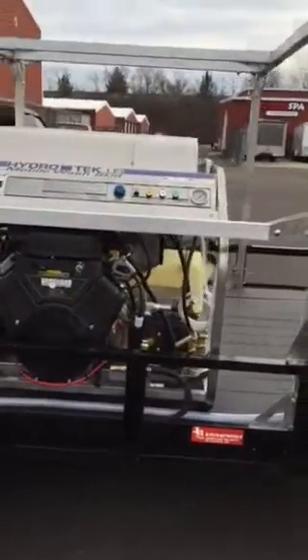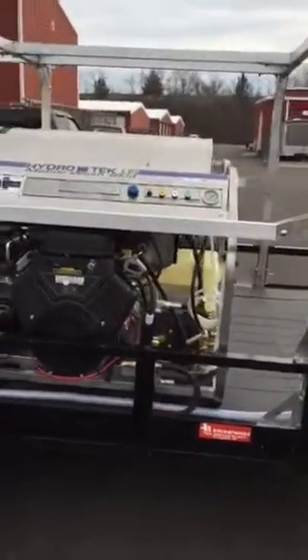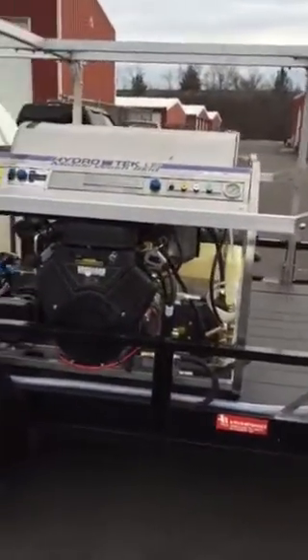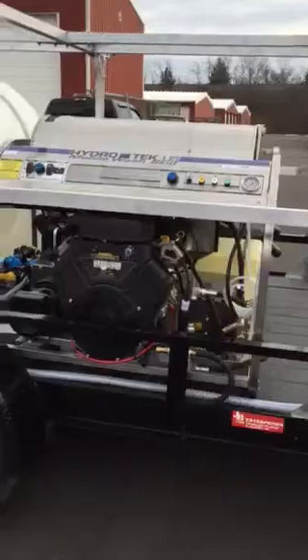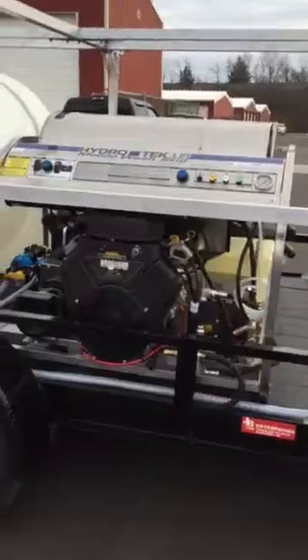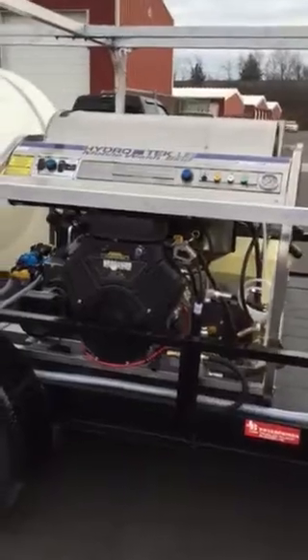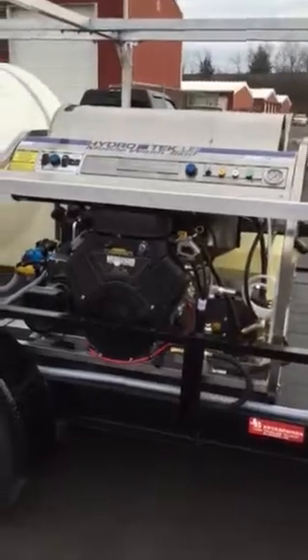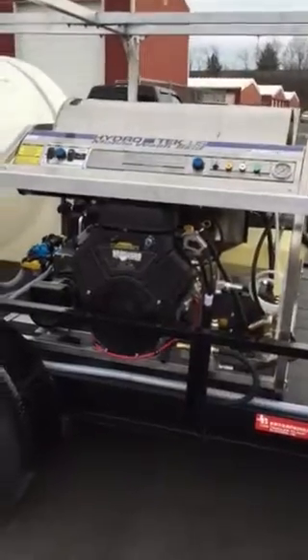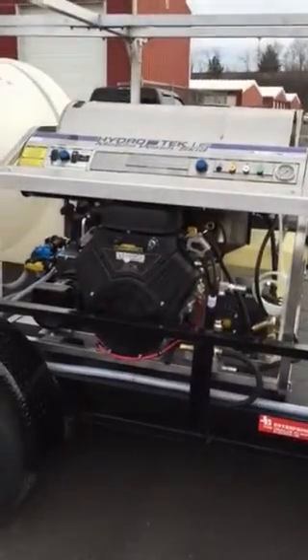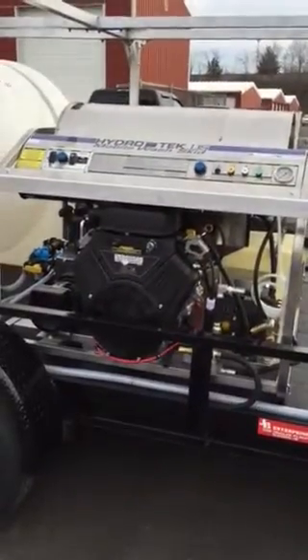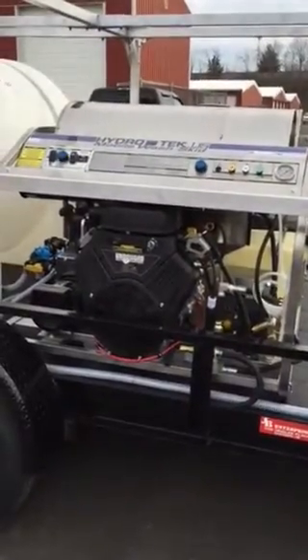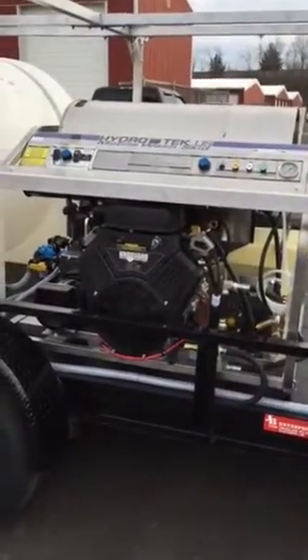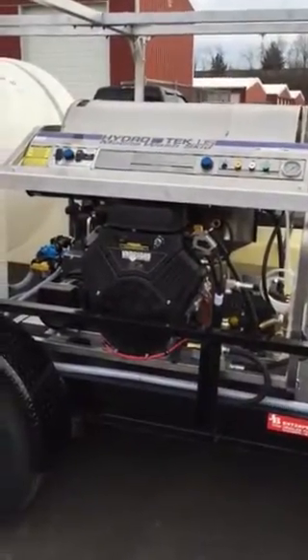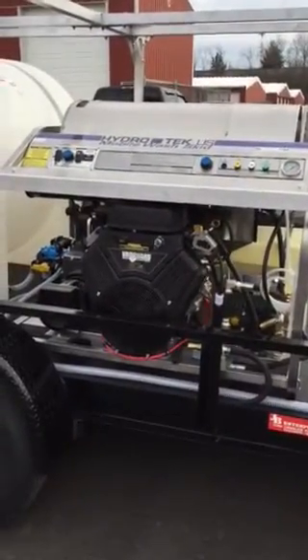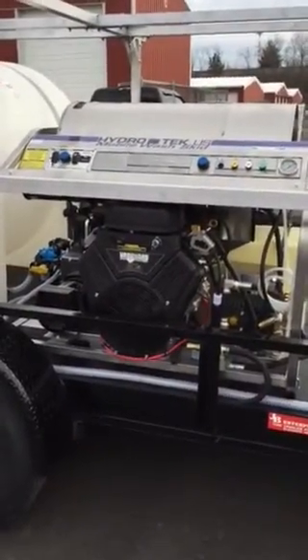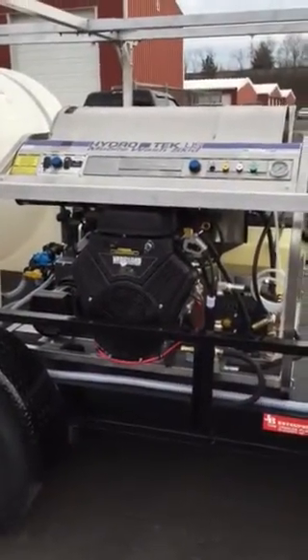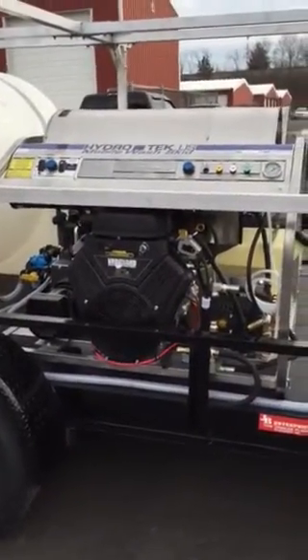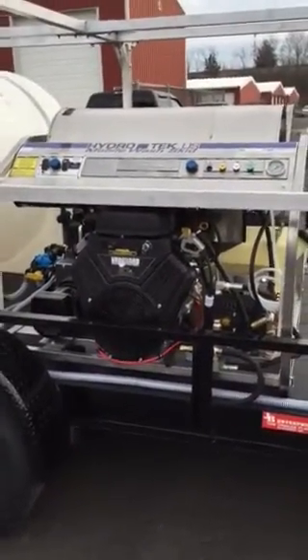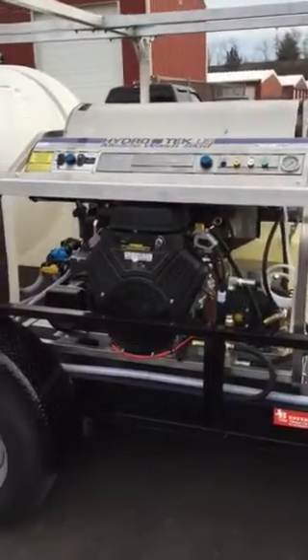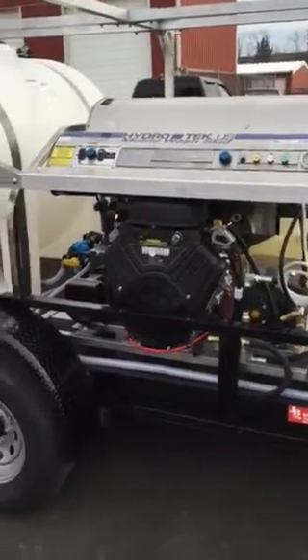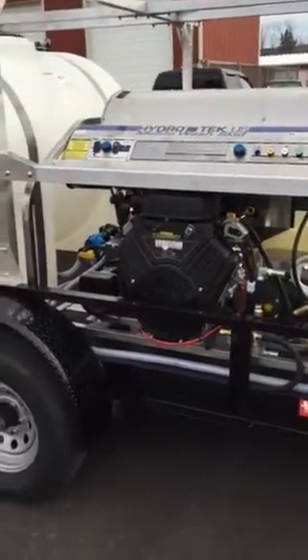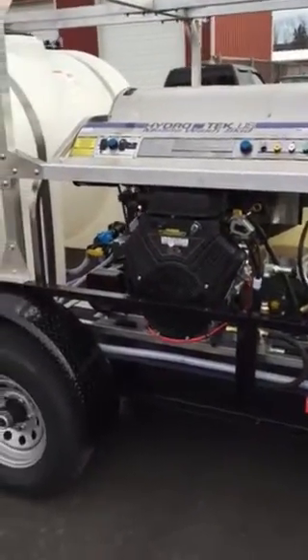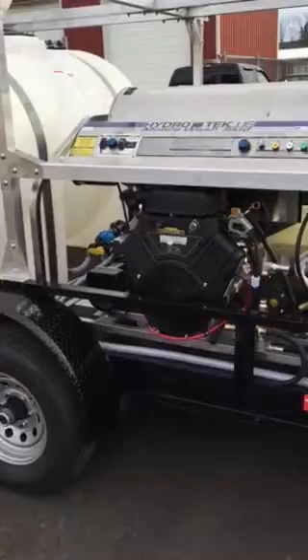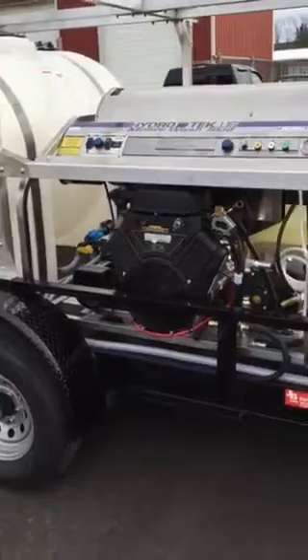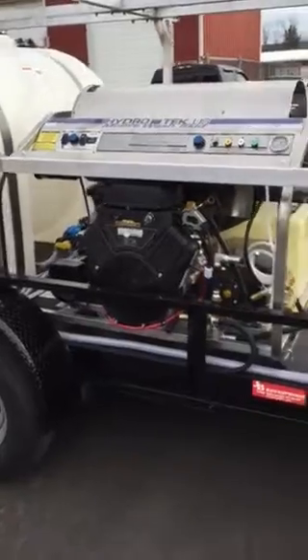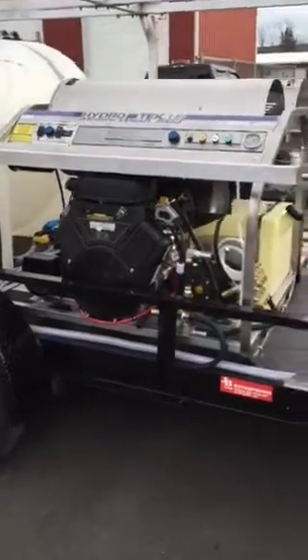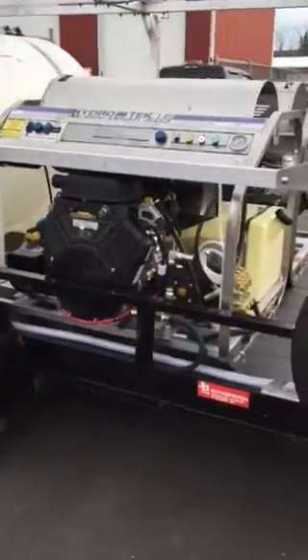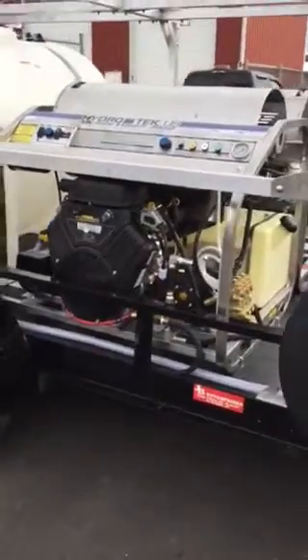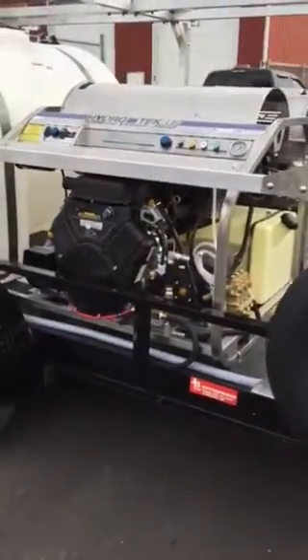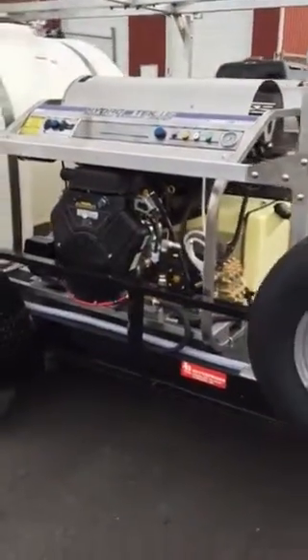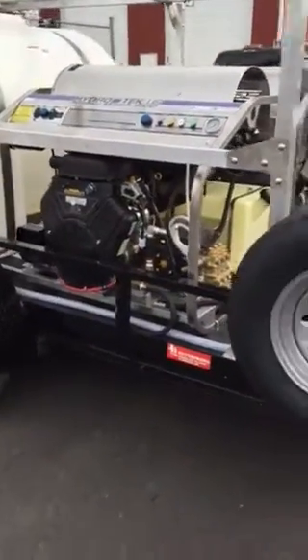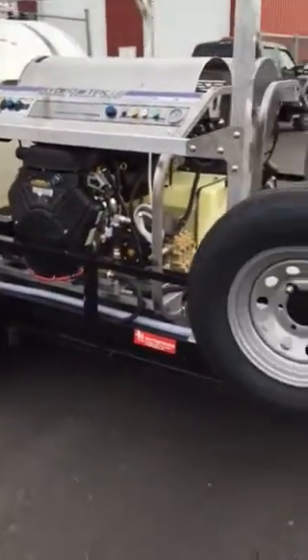3,500 at 8.5 gallons a minute with the generator on board. 31 horsepower Vanguard.